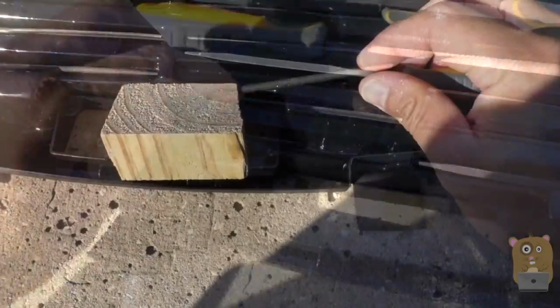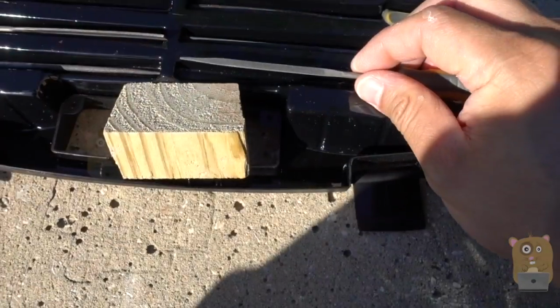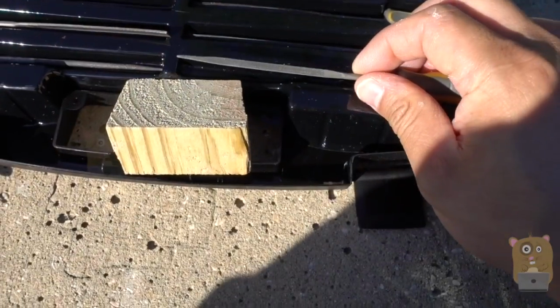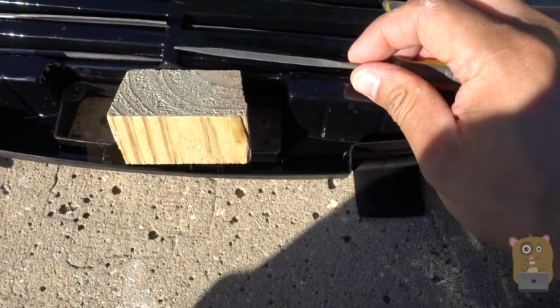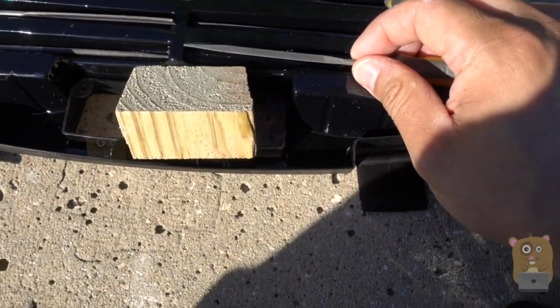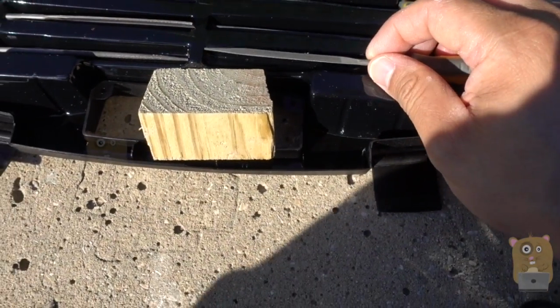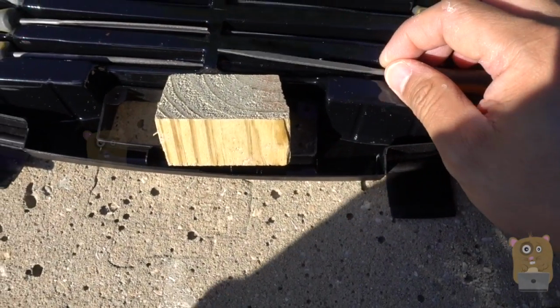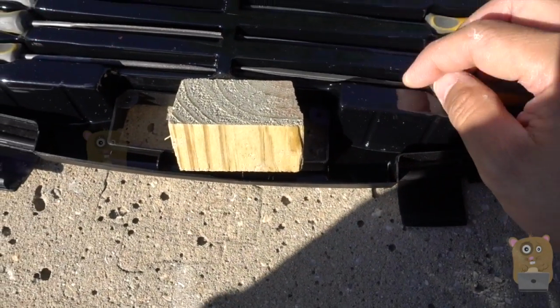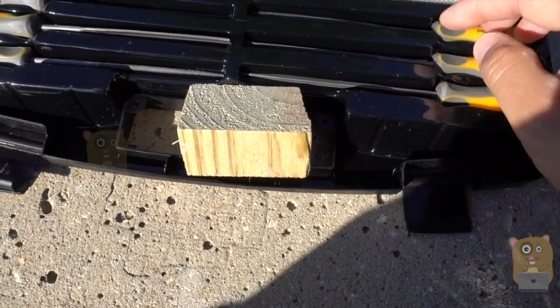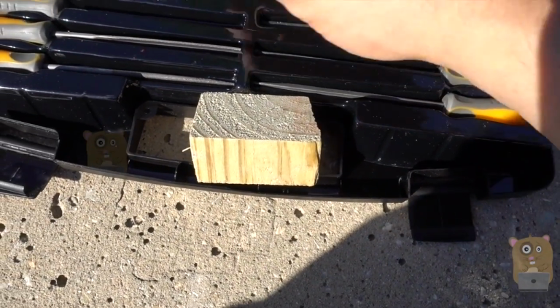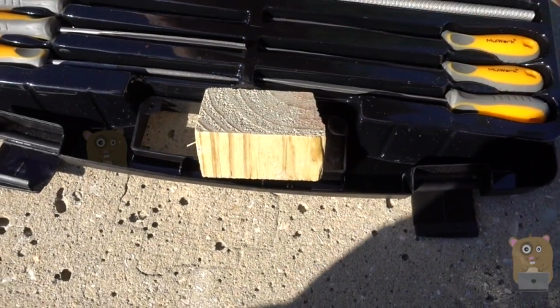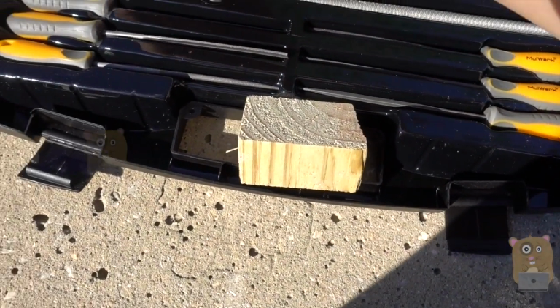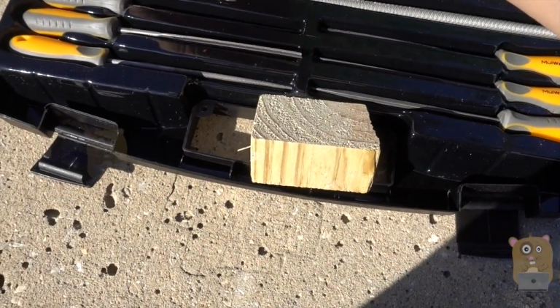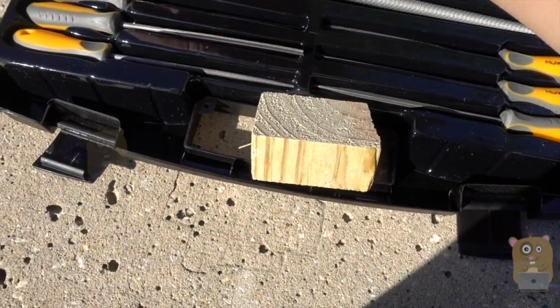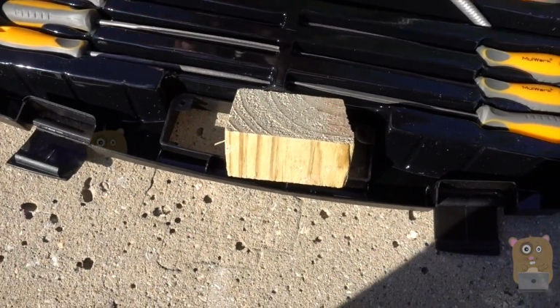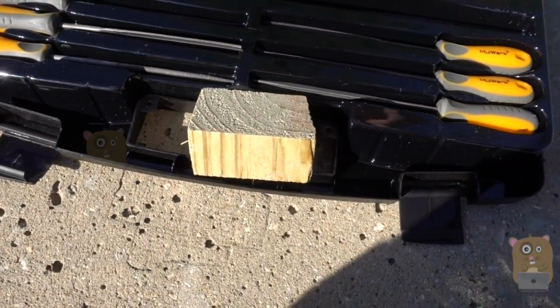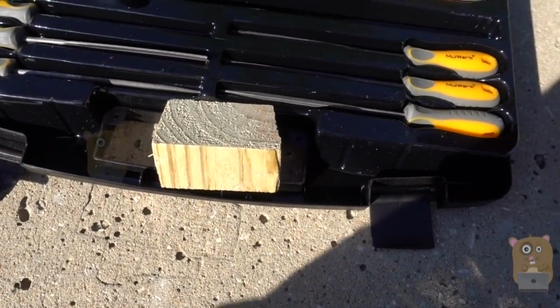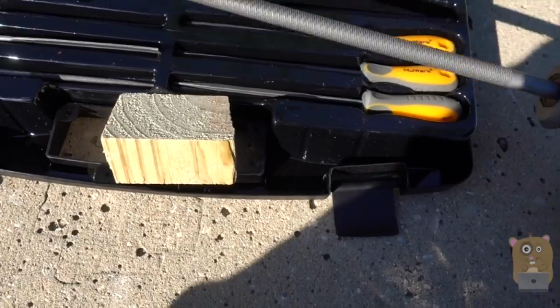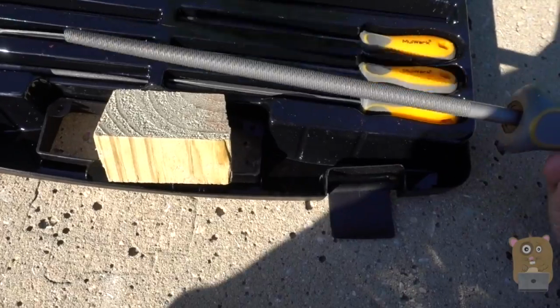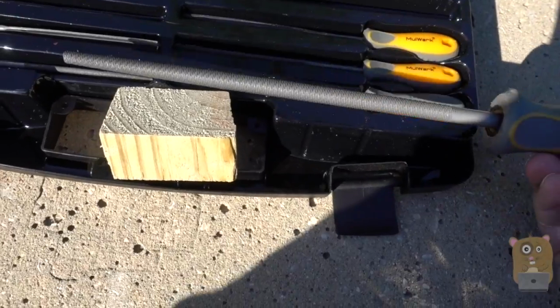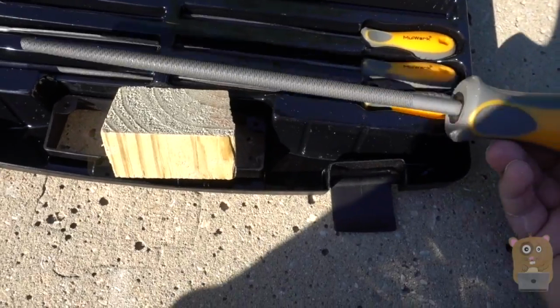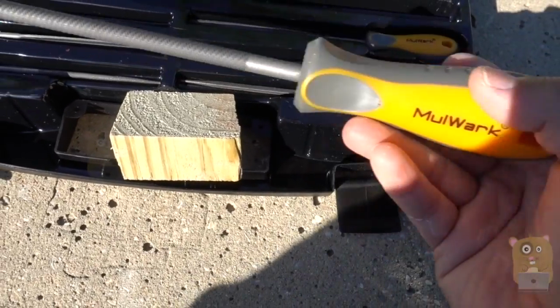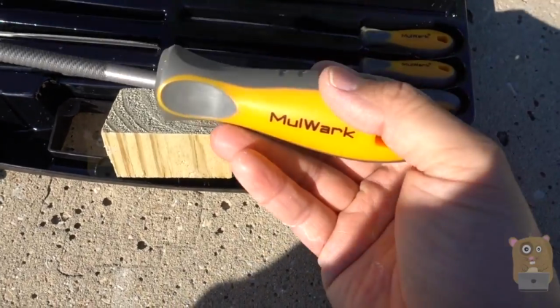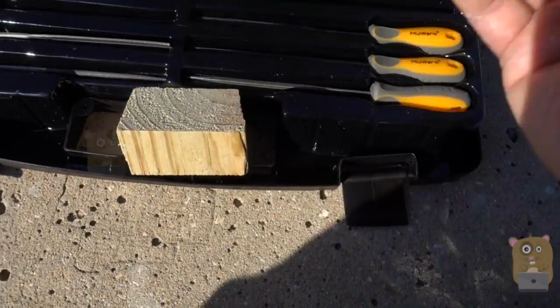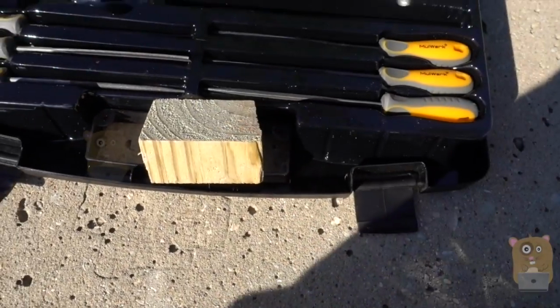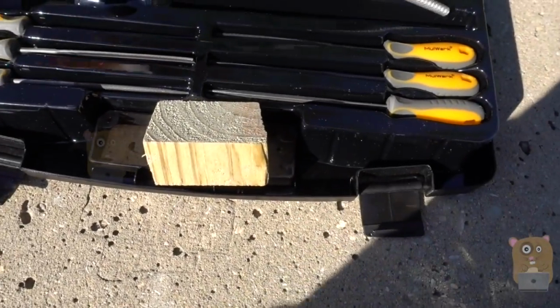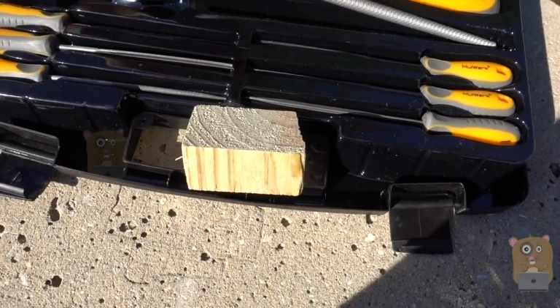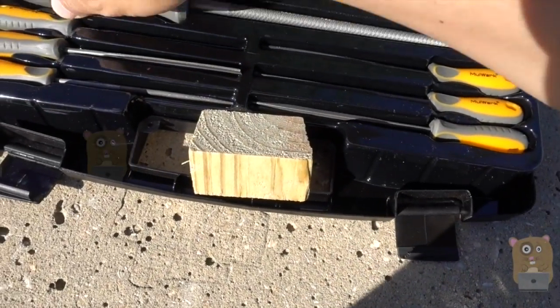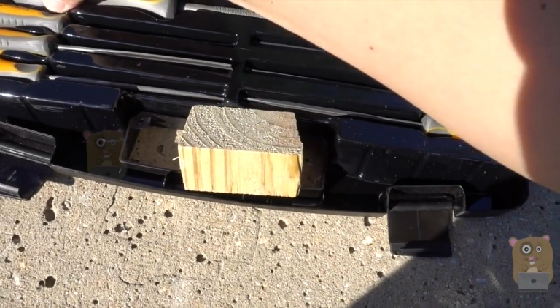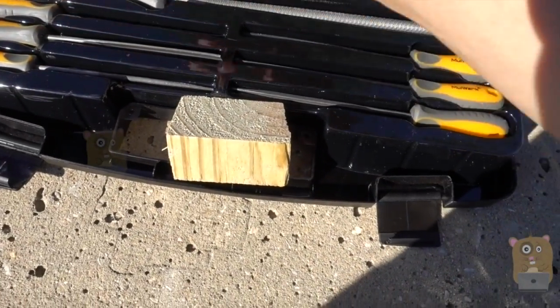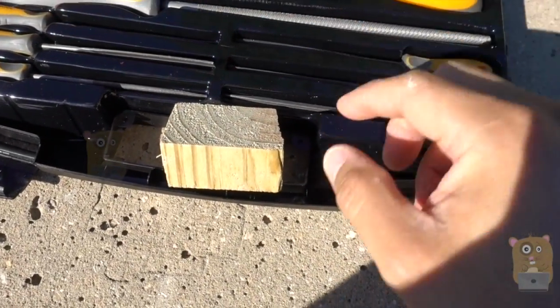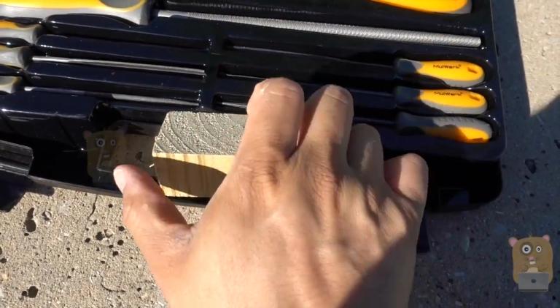This works great on wood or soft metal, and since there are so many selections to choose from, it basically covers all situations. I think this offers great value for just $23.